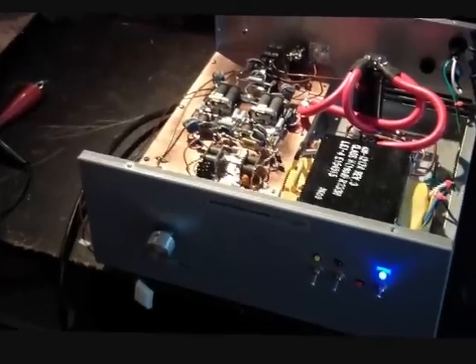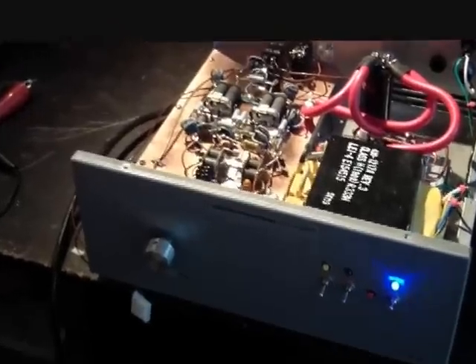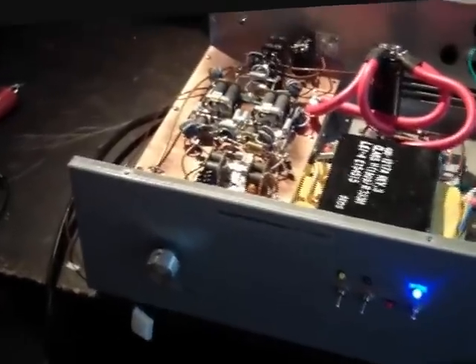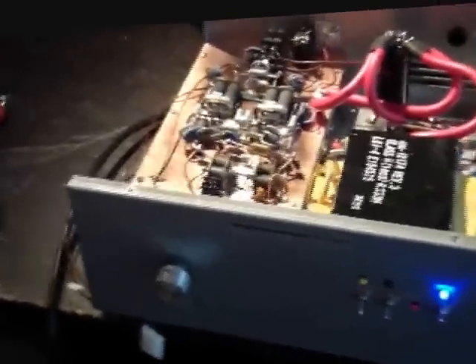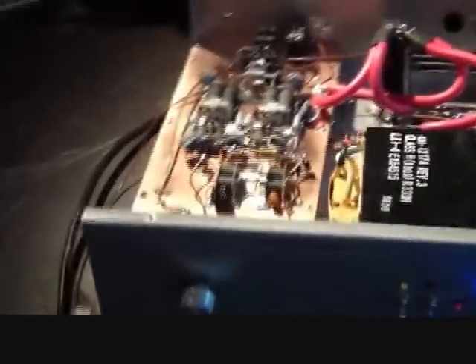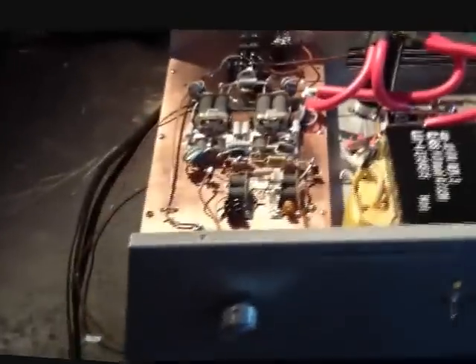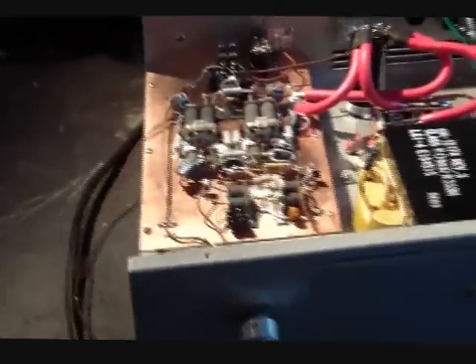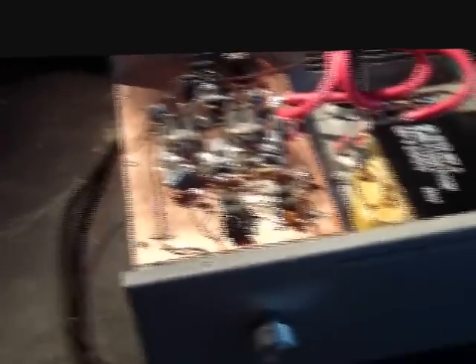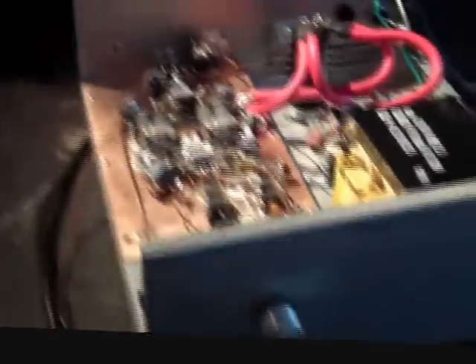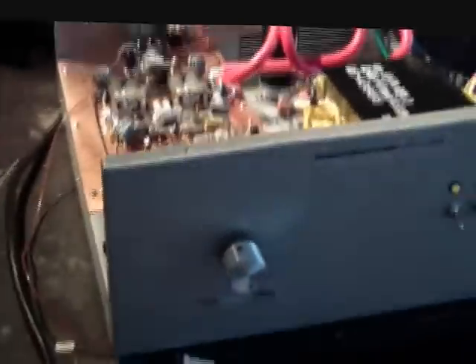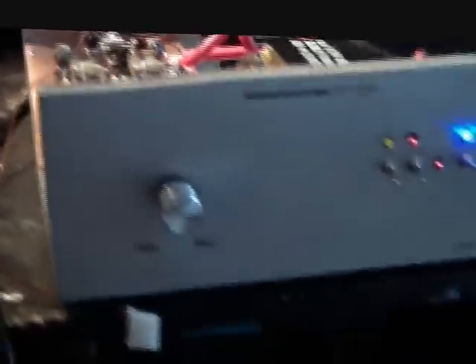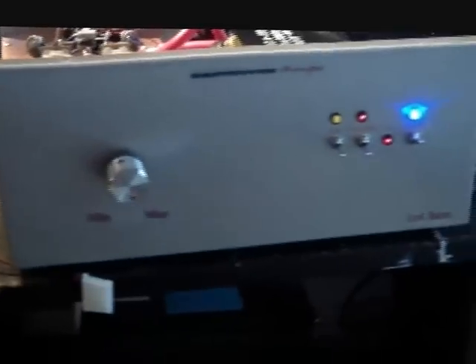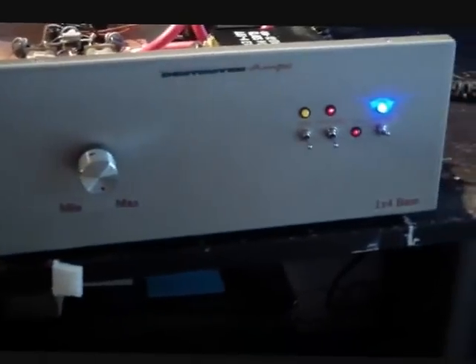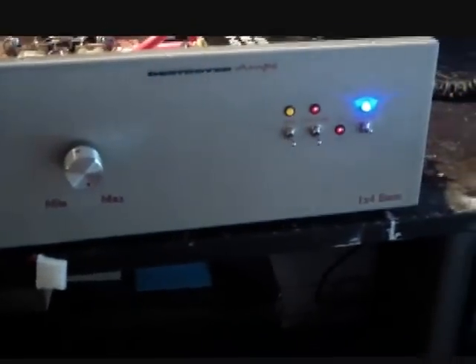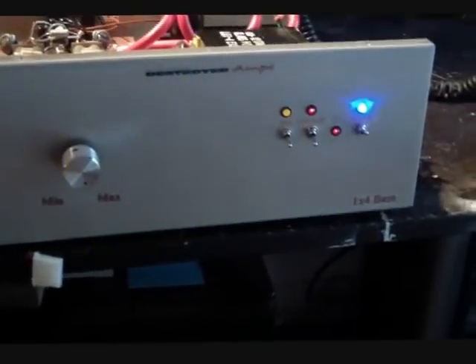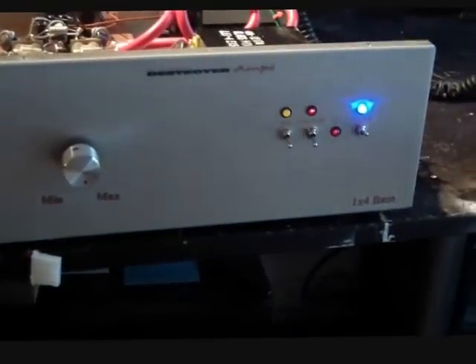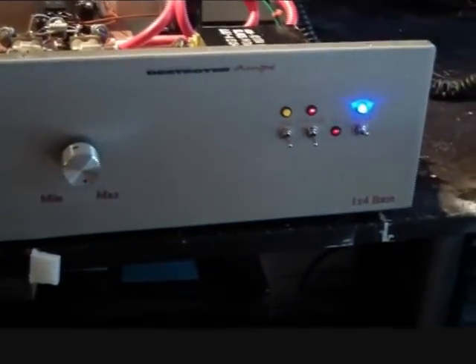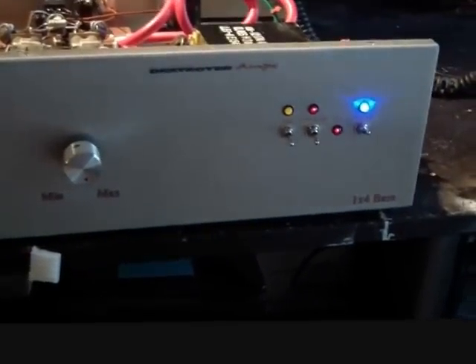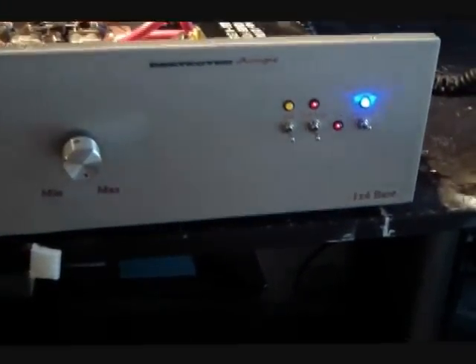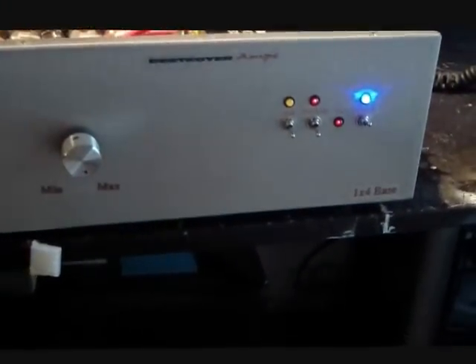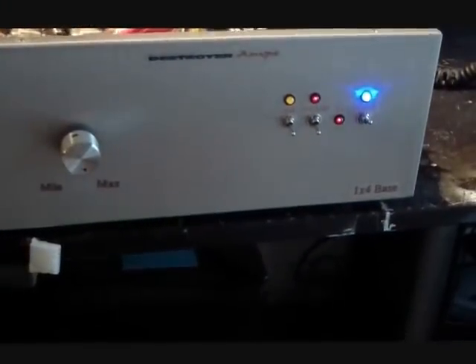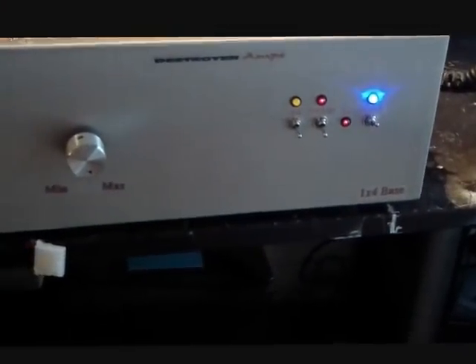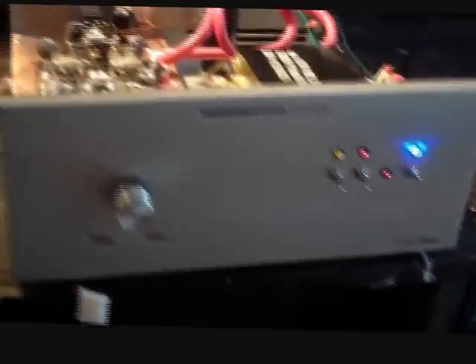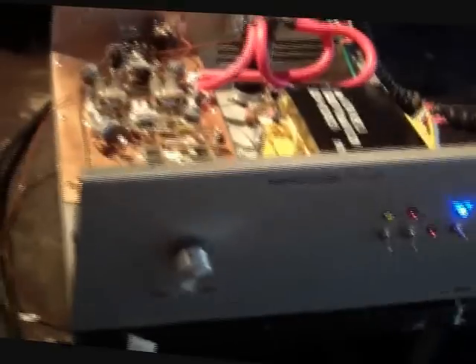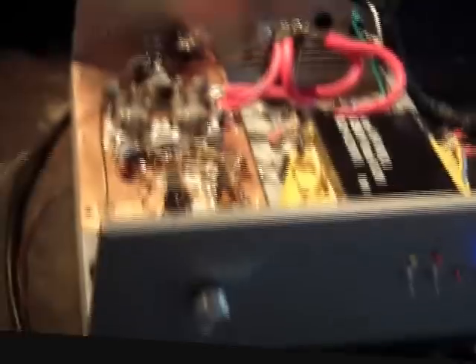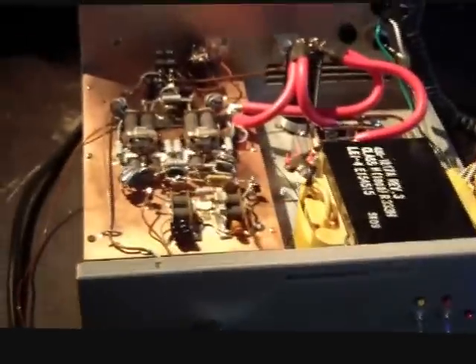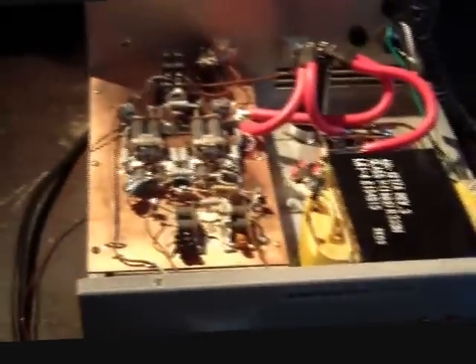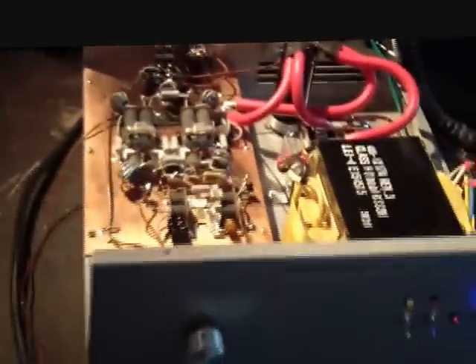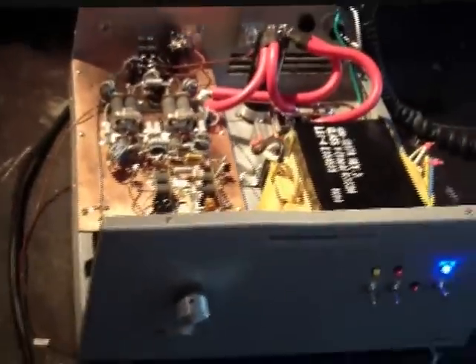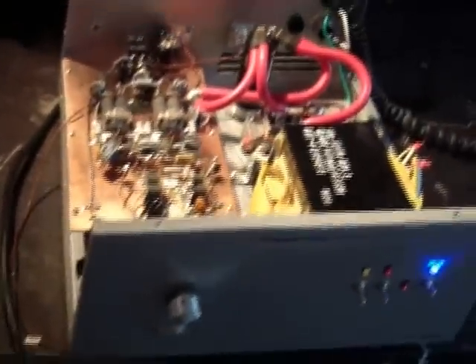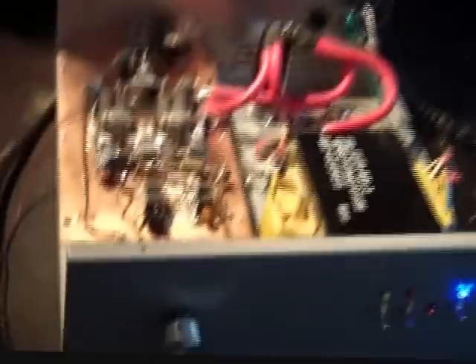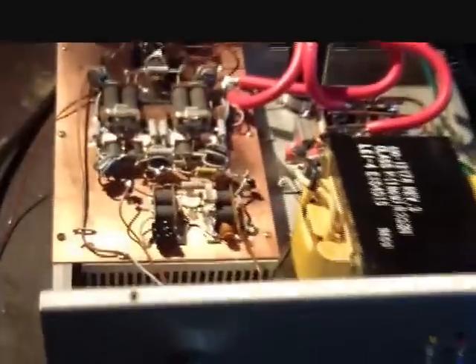All right, welcome back to The Shack, everybody. Today I'm going to do a video here of one of our OneDrive and four base units. This guy here has a special order for a fellow out in New York.